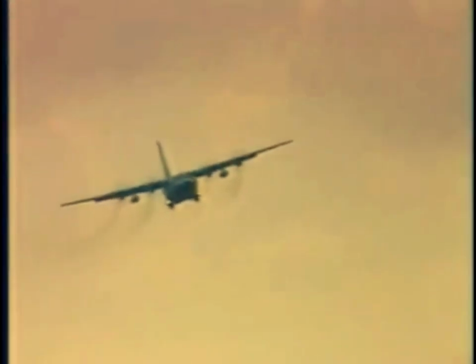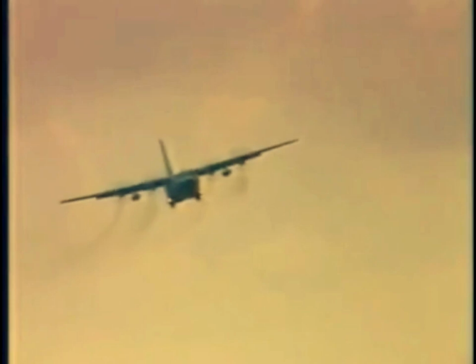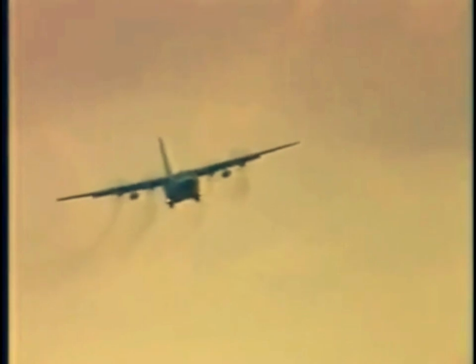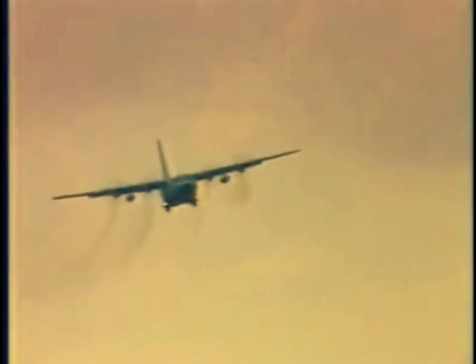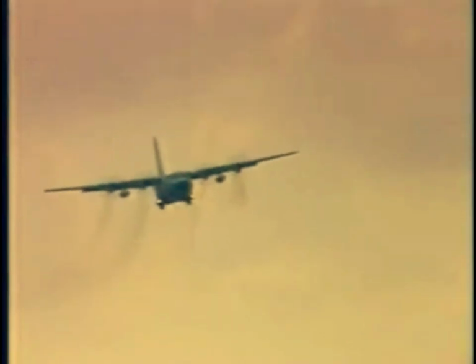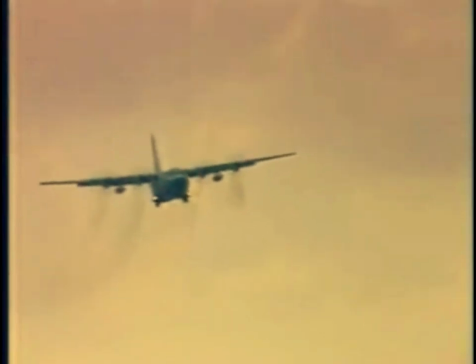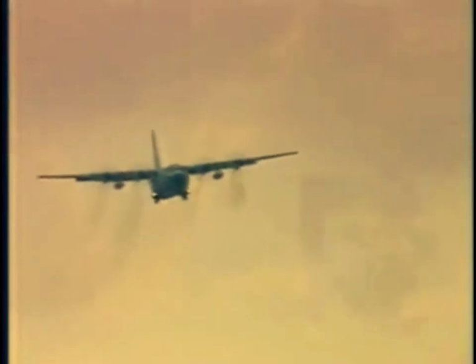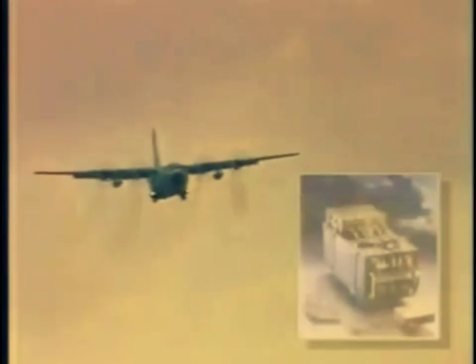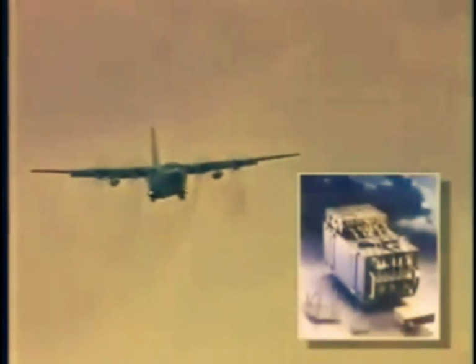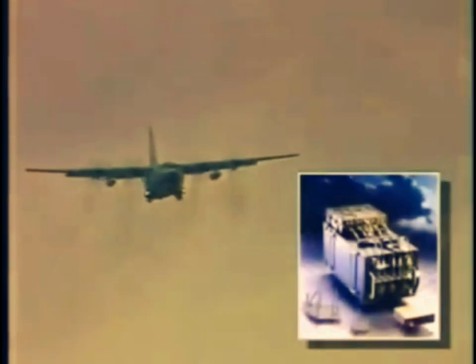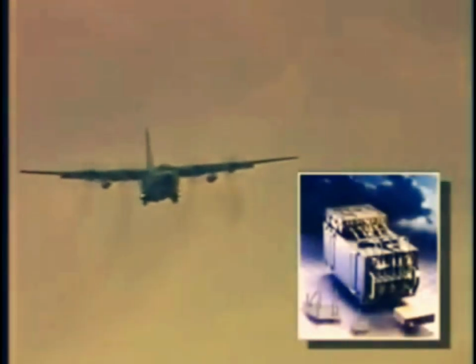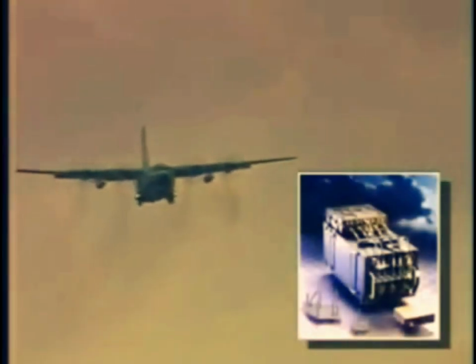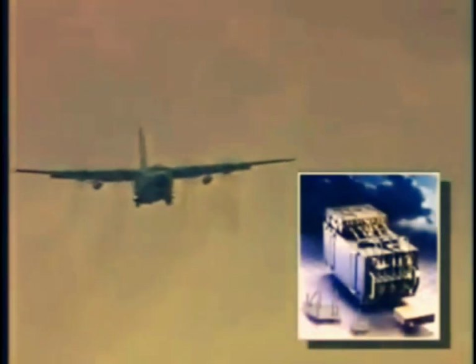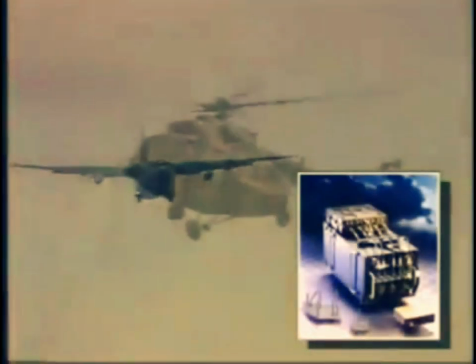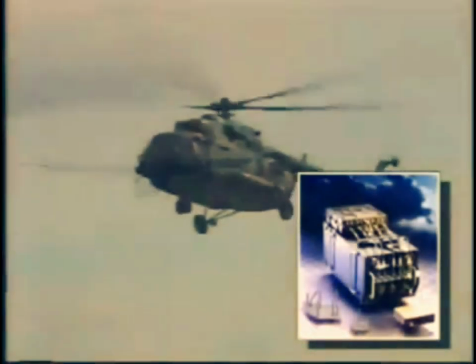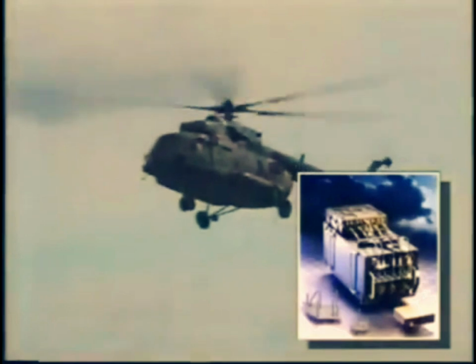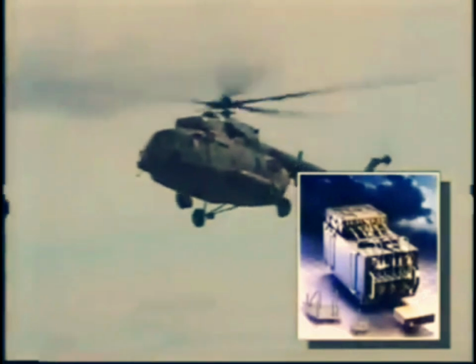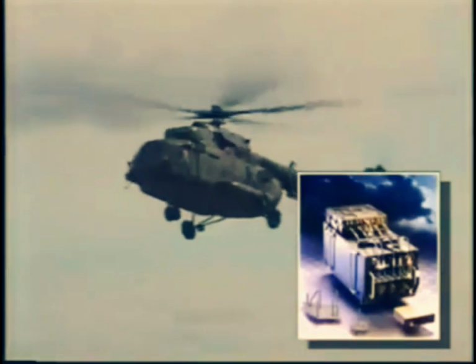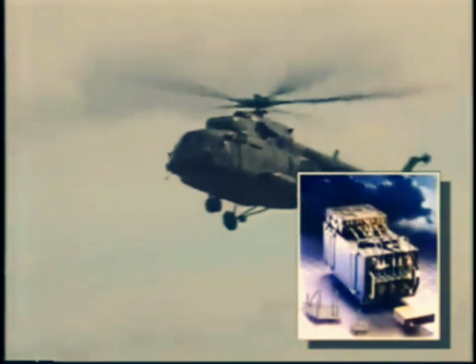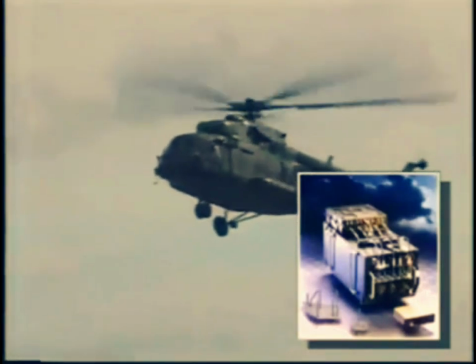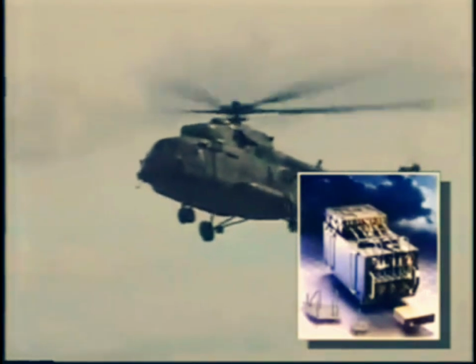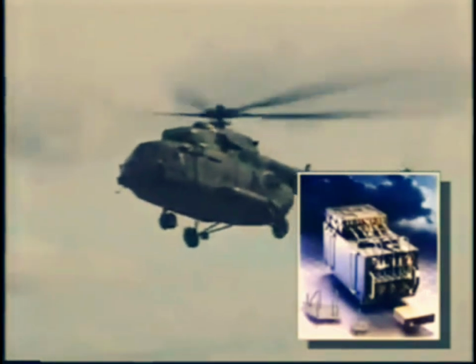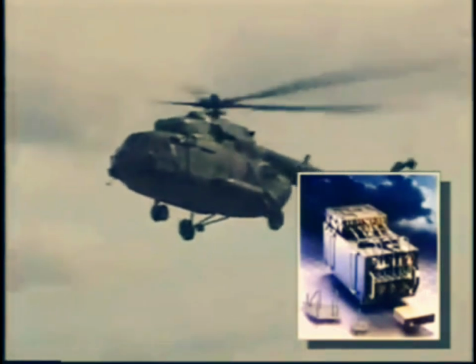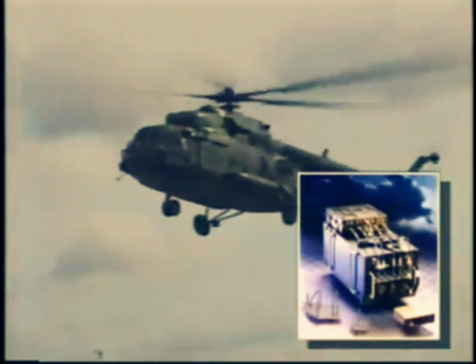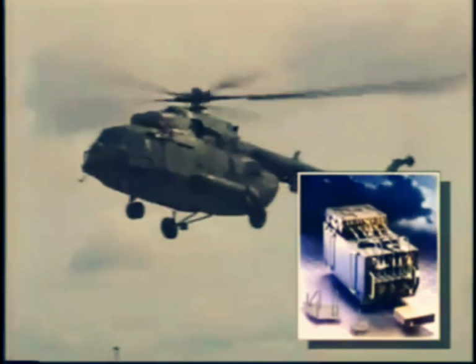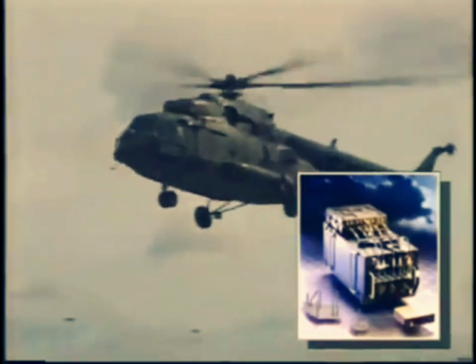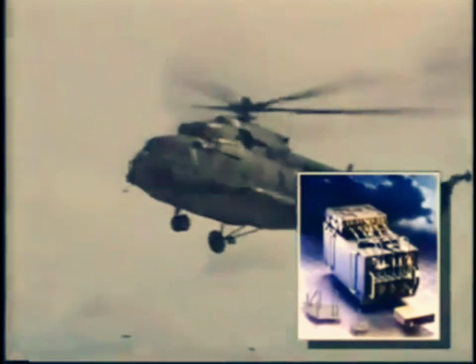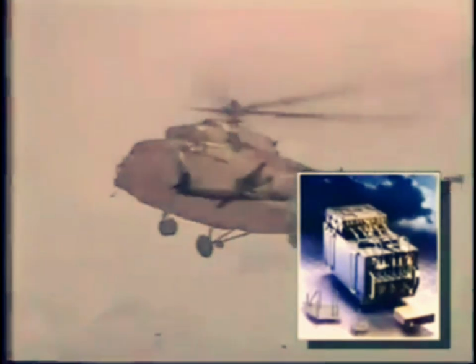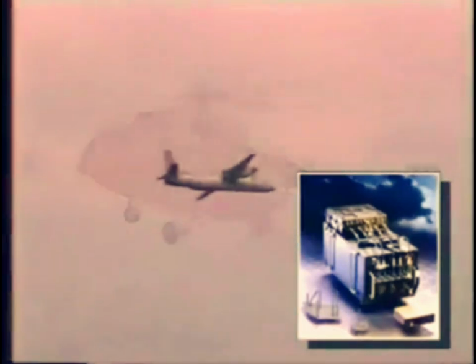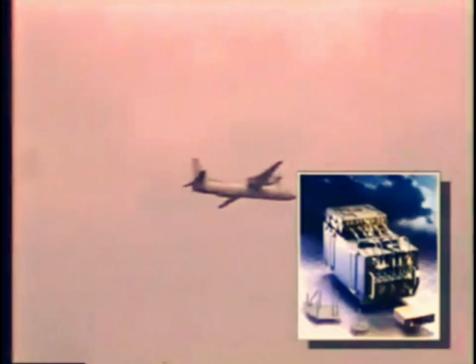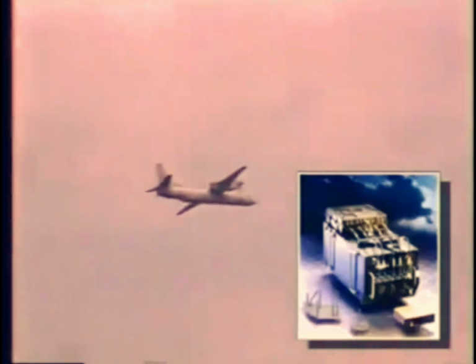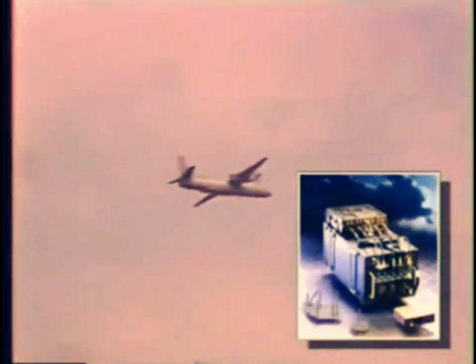The need to protect aircraft led to the missile approach warning system. Transport aircraft, helicopters, fighter aircraft, and VIP aircraft are all securely protected with this system.